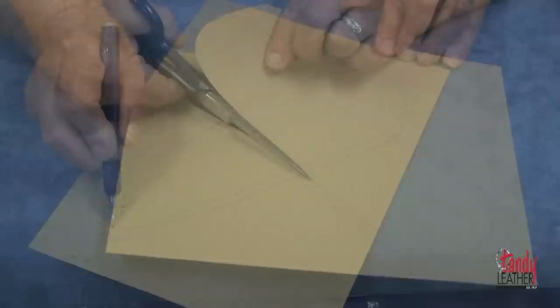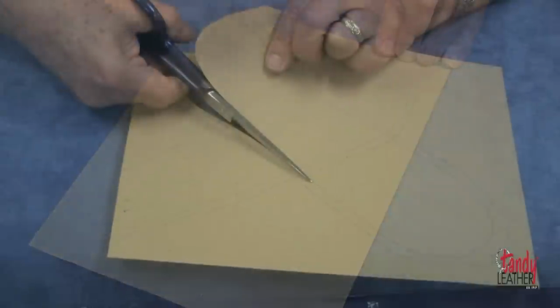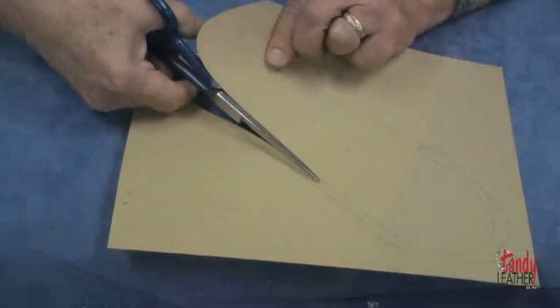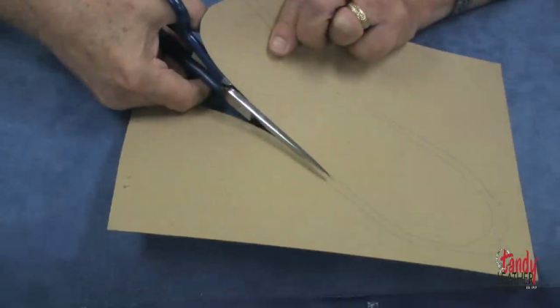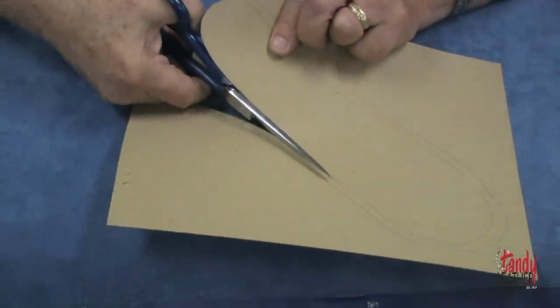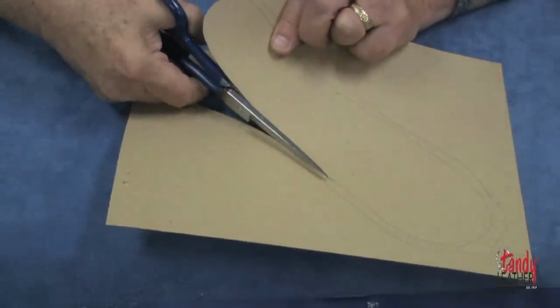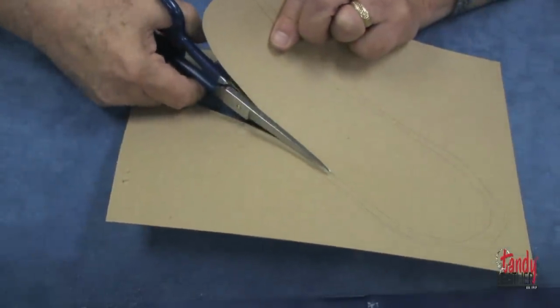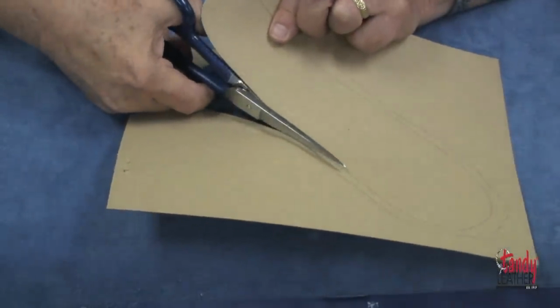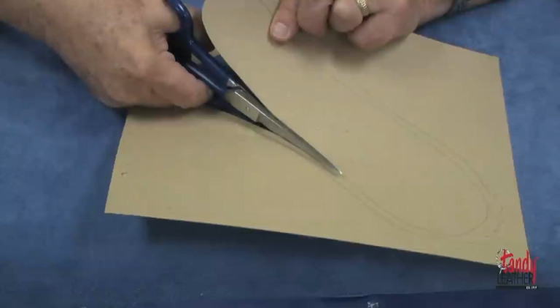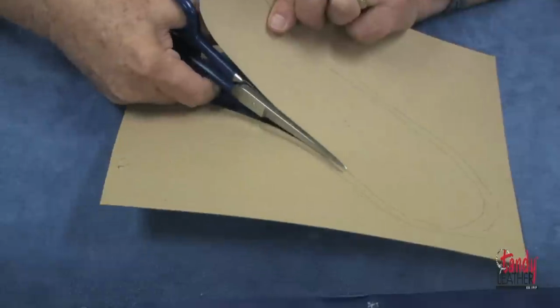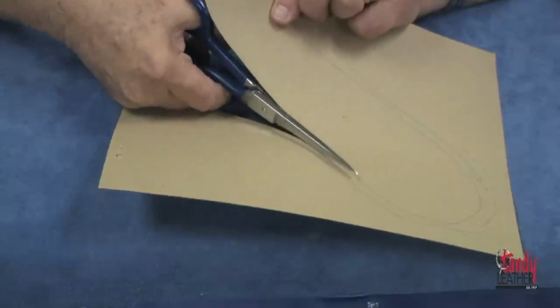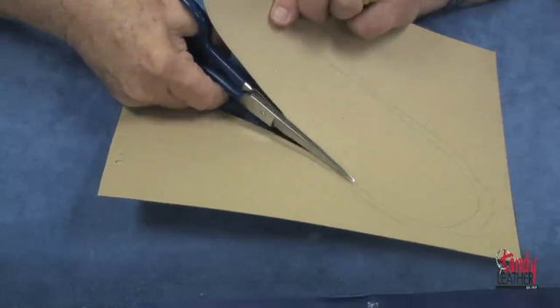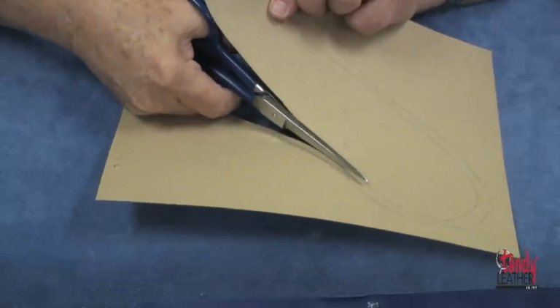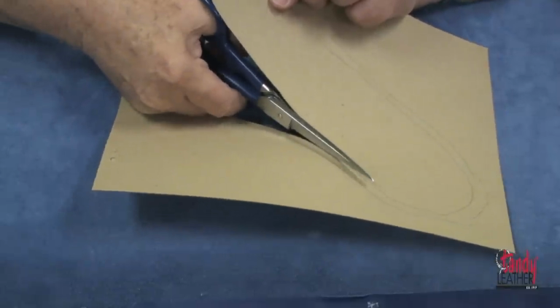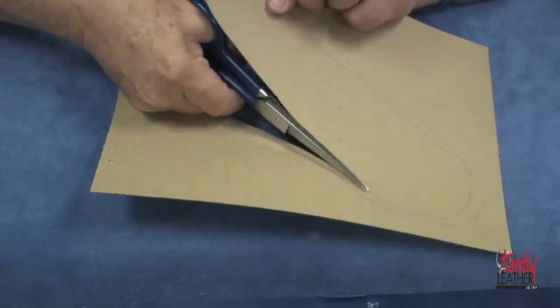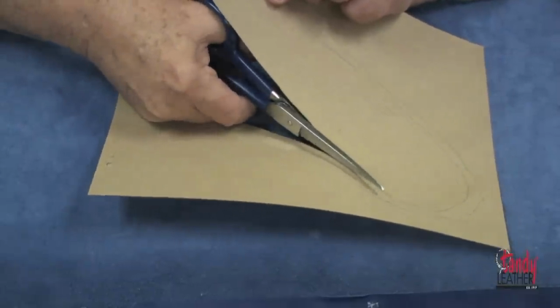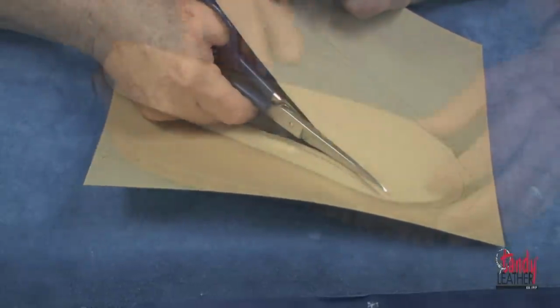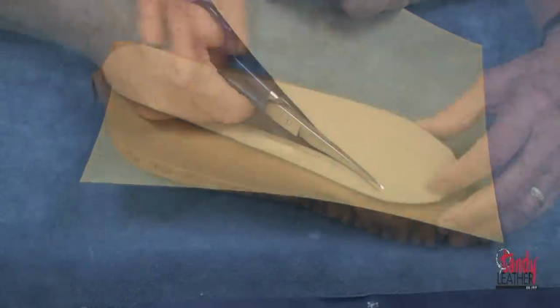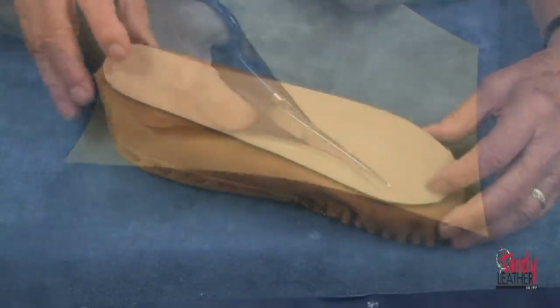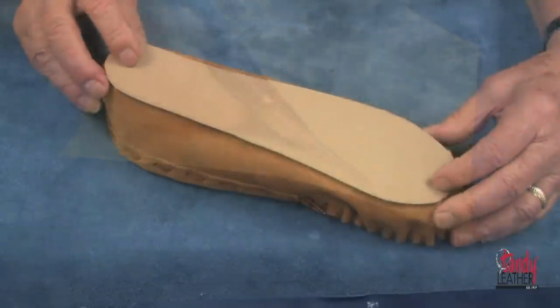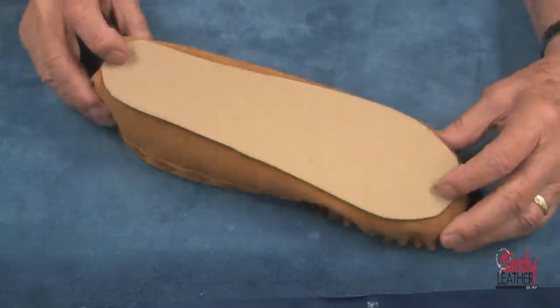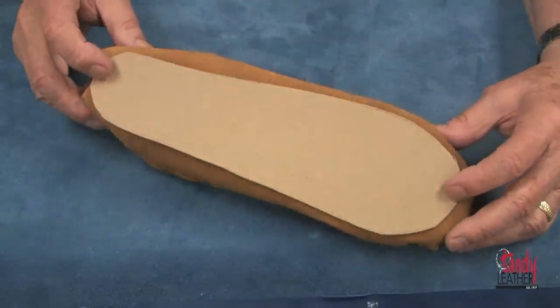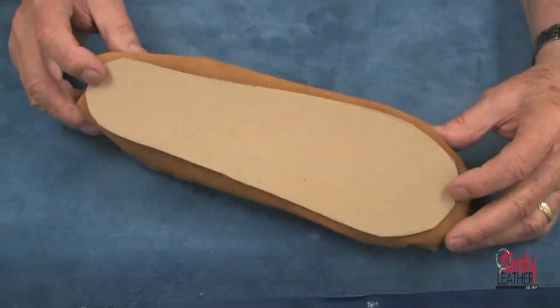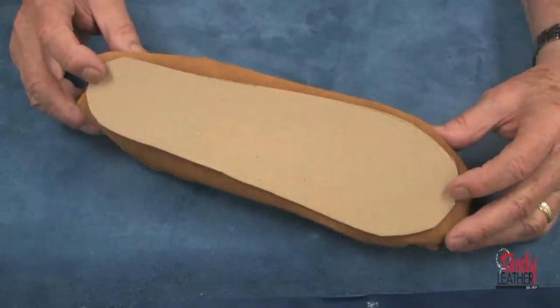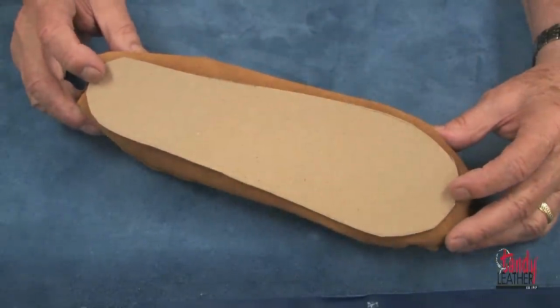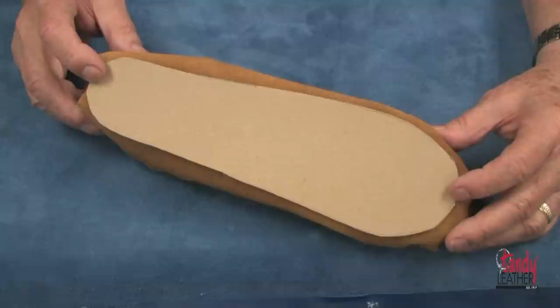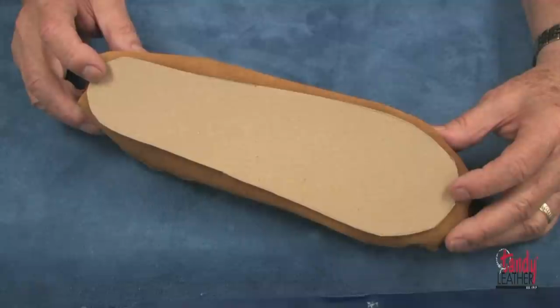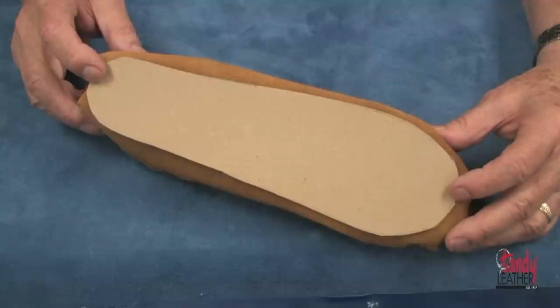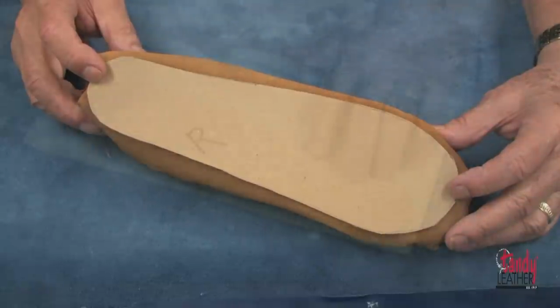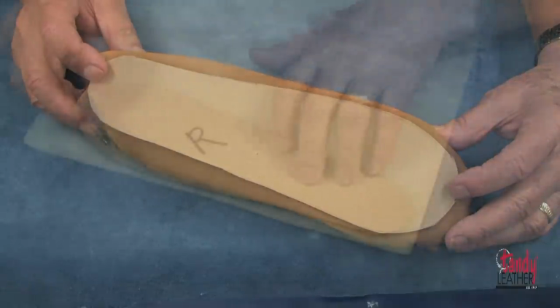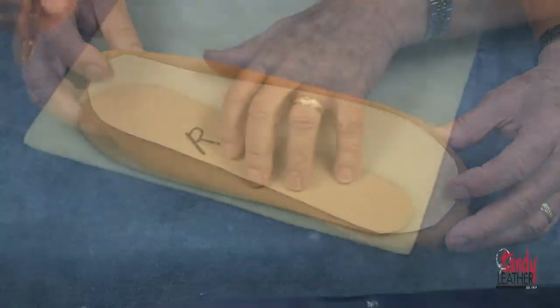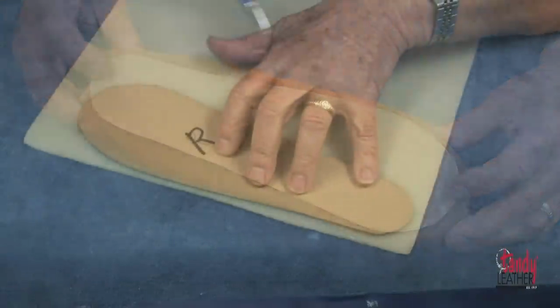Next, cut out the shape of the foot with the shears from the cardboard. Now it's time to check the shape of your cardboard to see how it fits the bottom of the shoe.